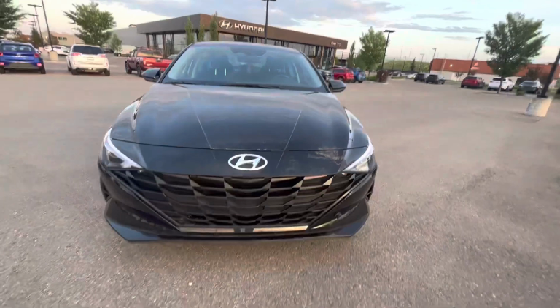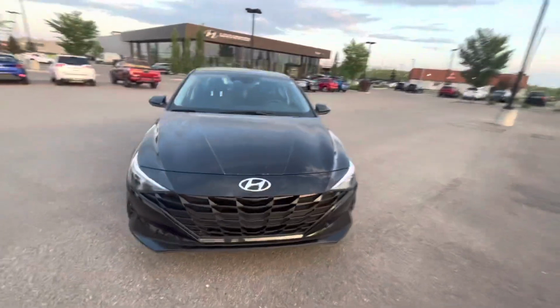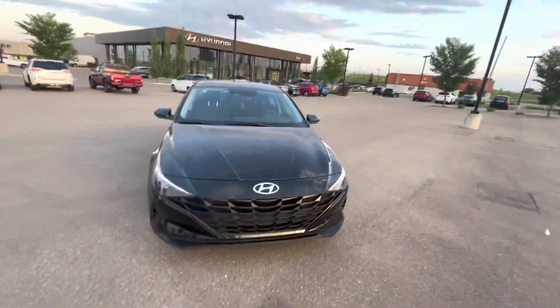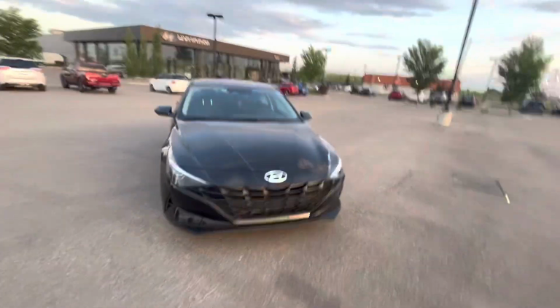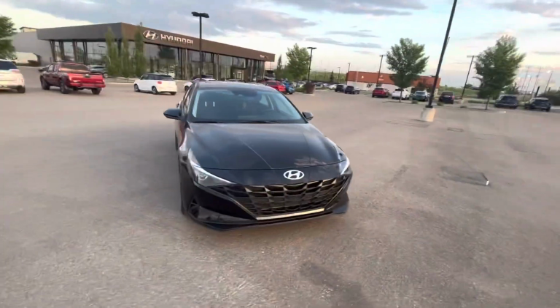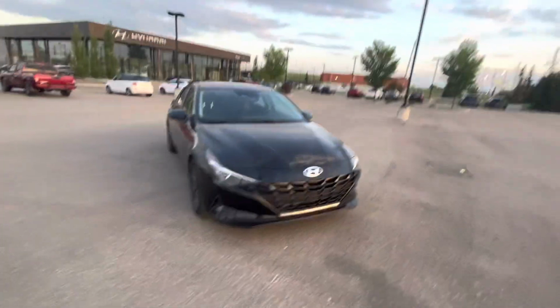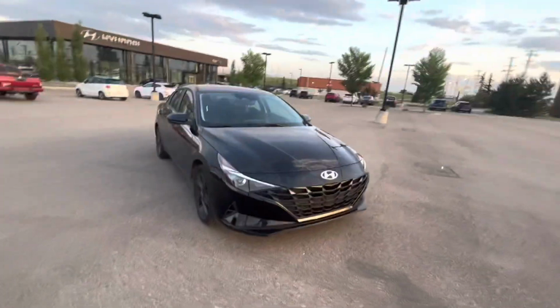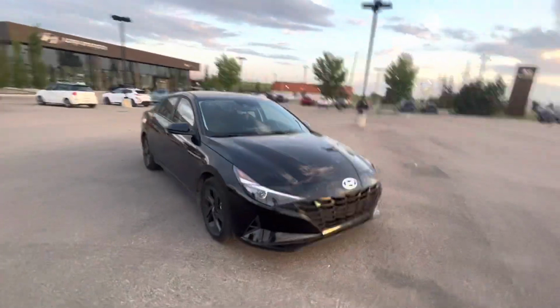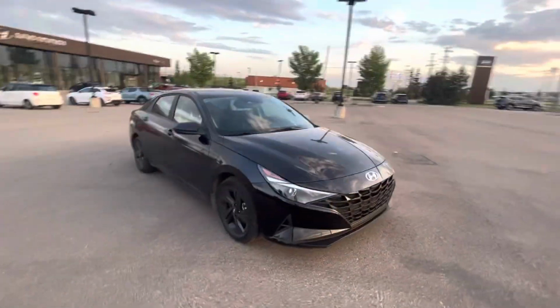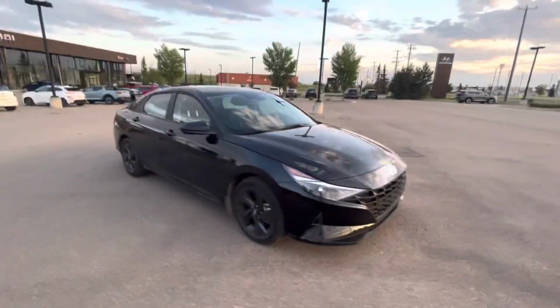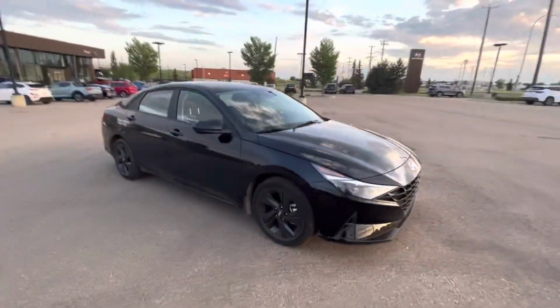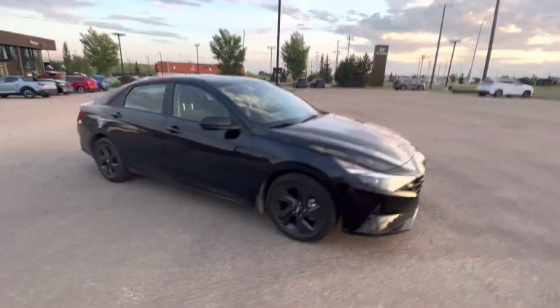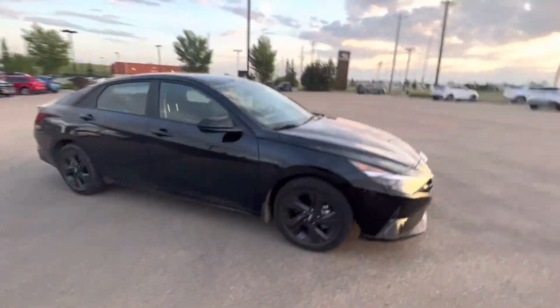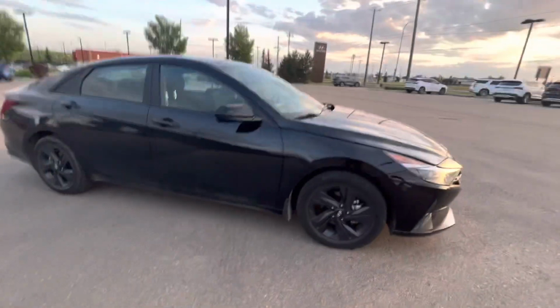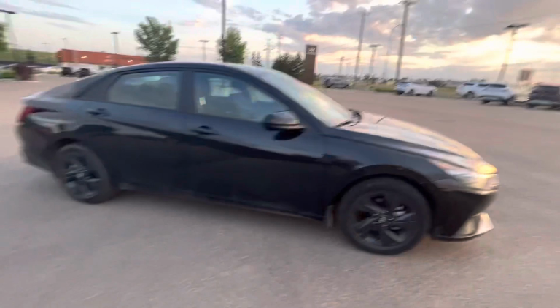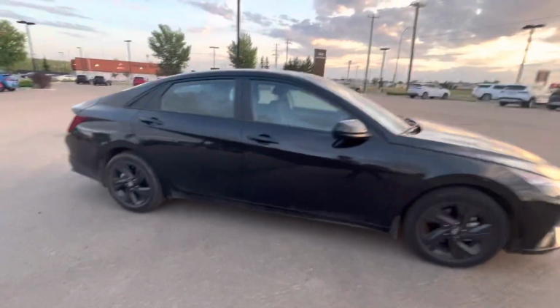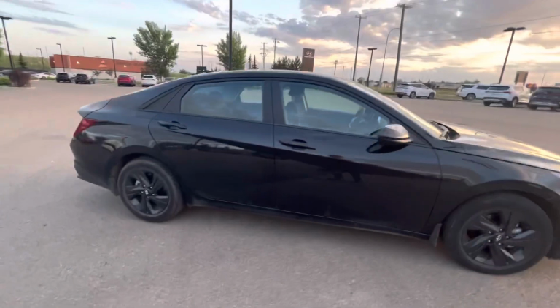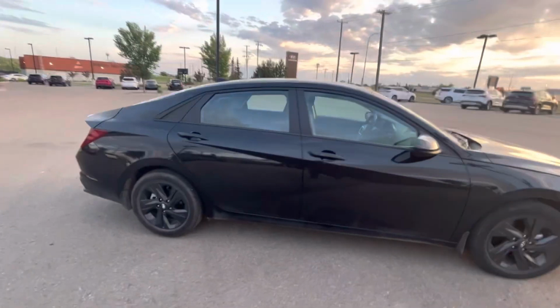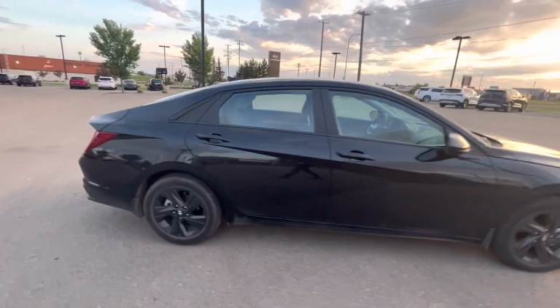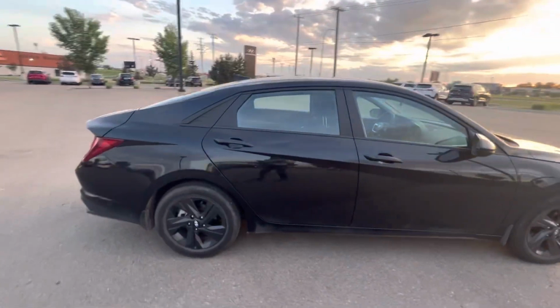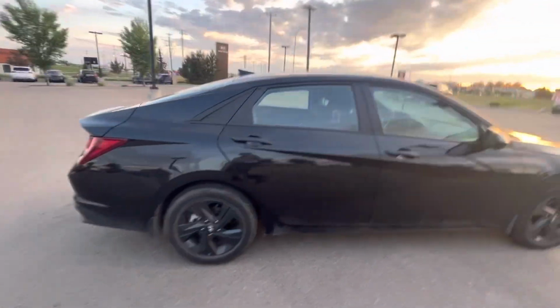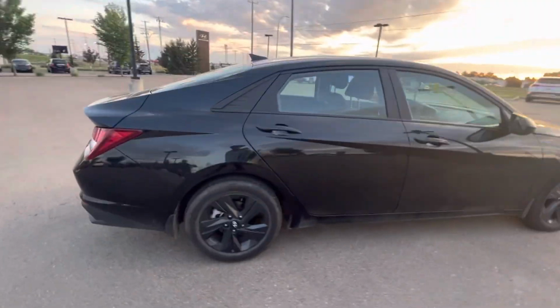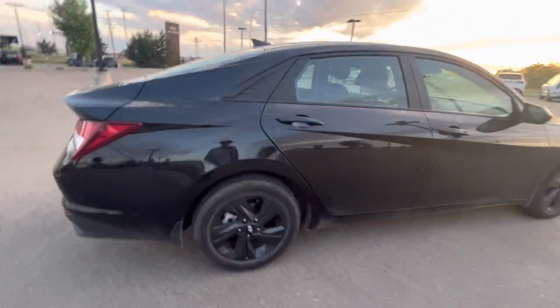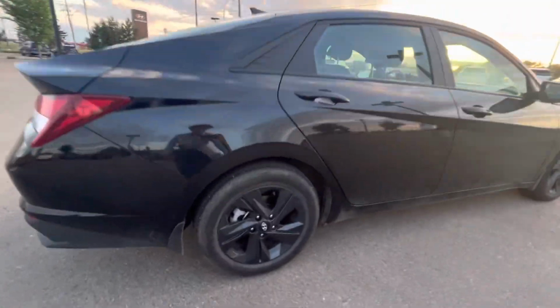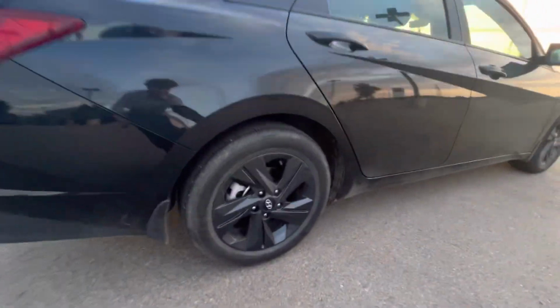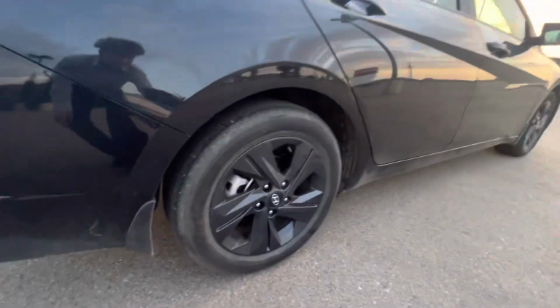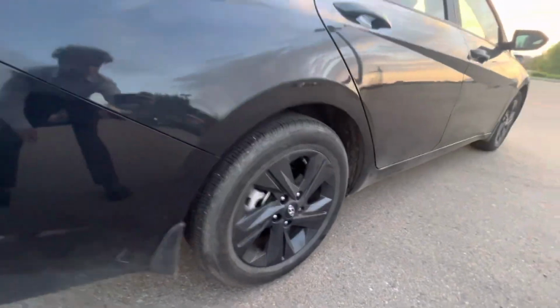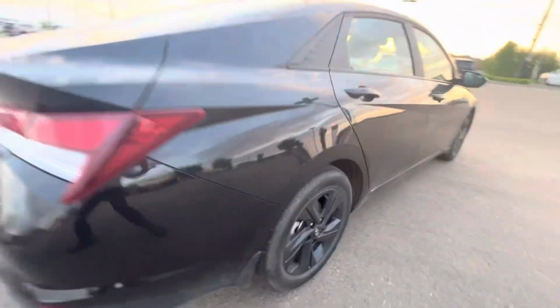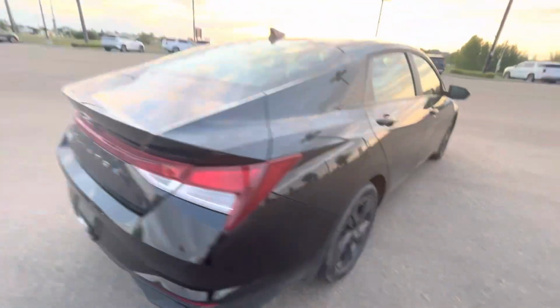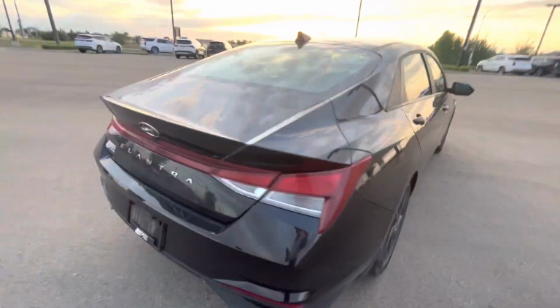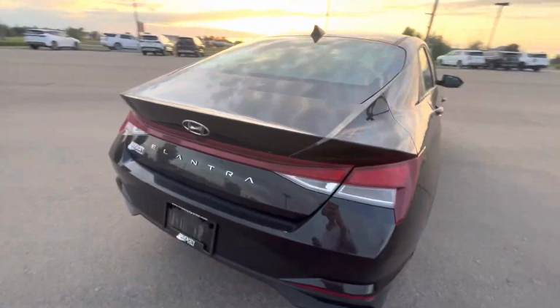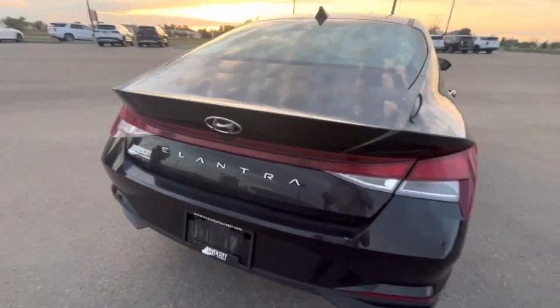Hey Carlos, it's Lincoln from River City Hyundai and look at your new car. I just got it in. This thing is so nice. You get 16 inch wheels. Let's look at the trunk.